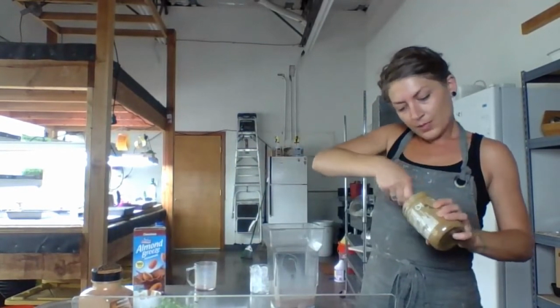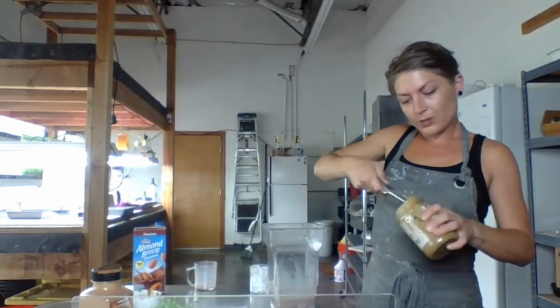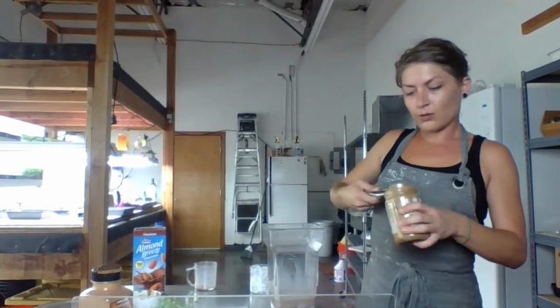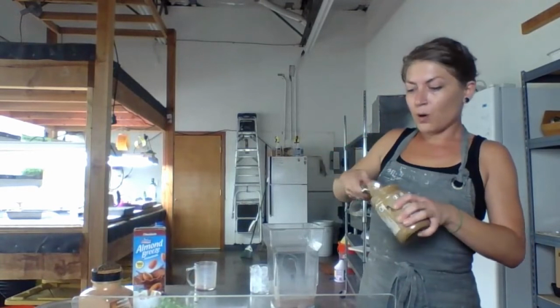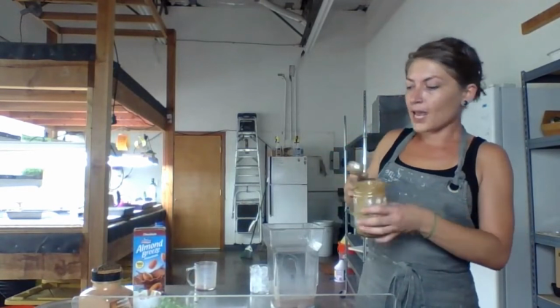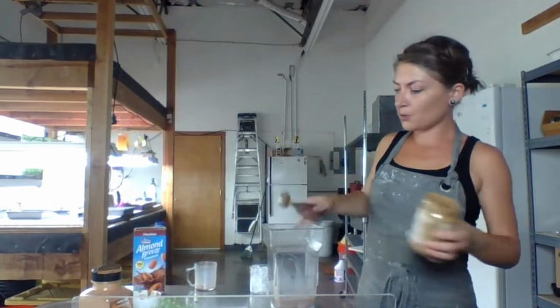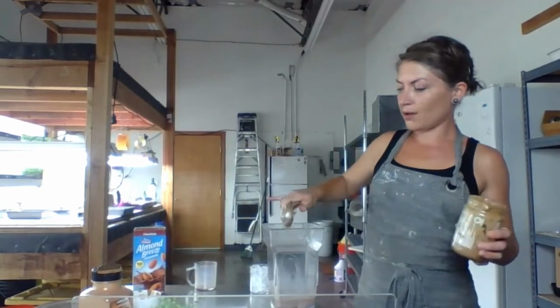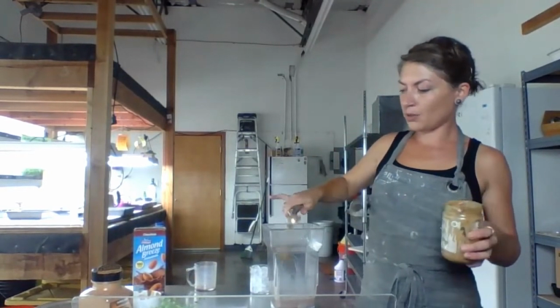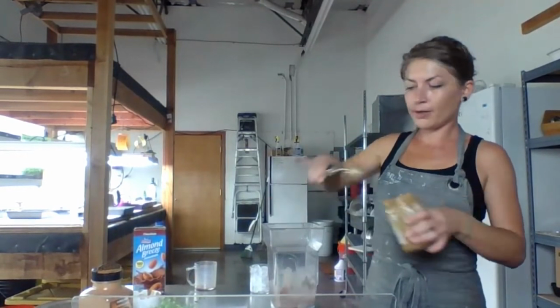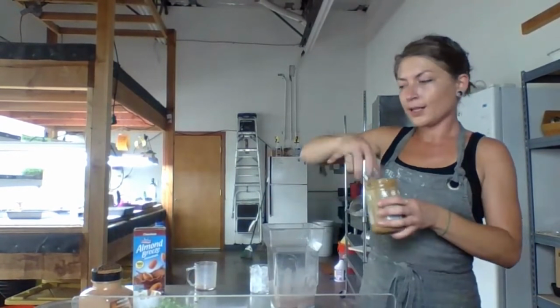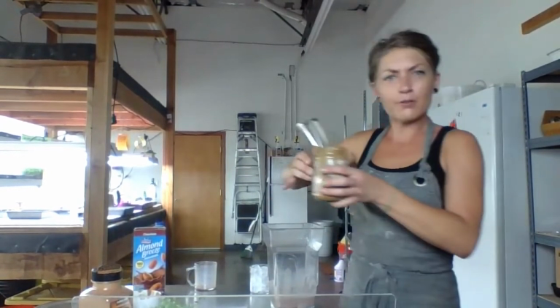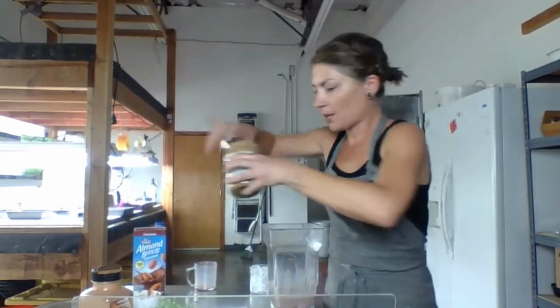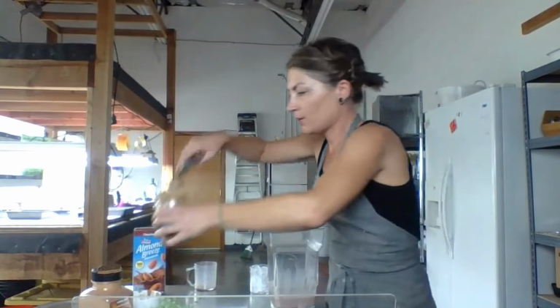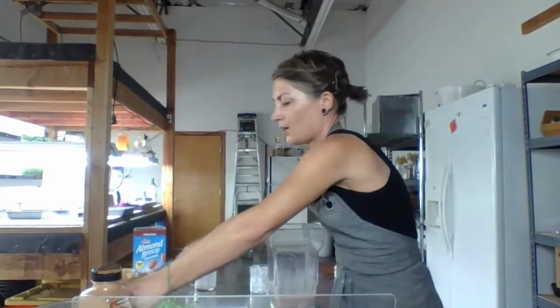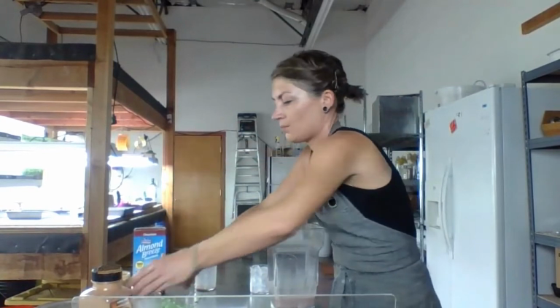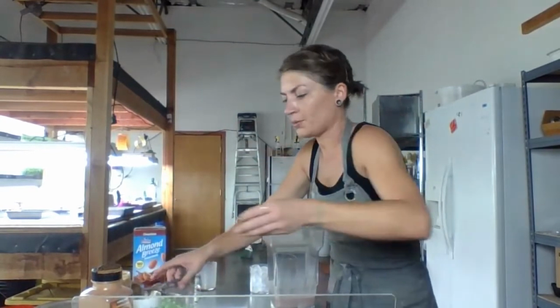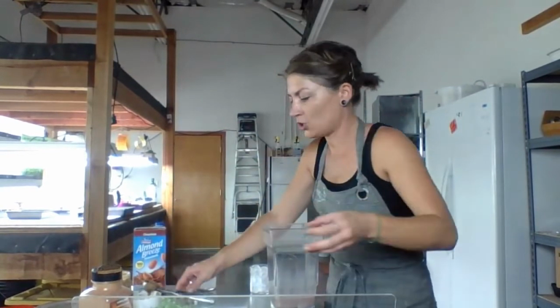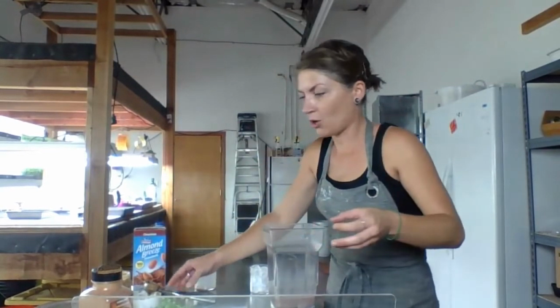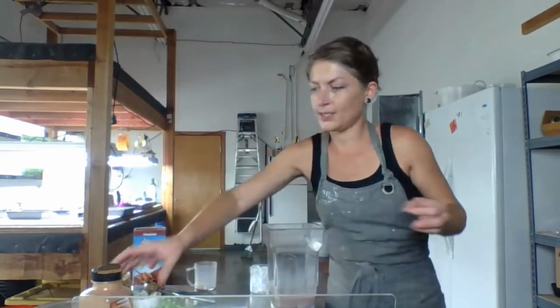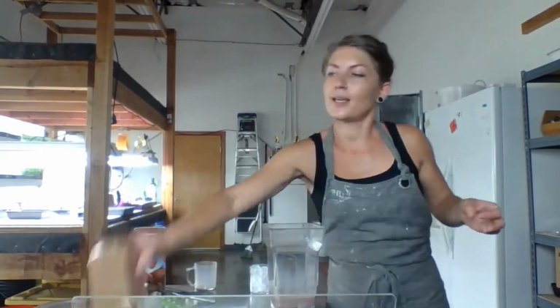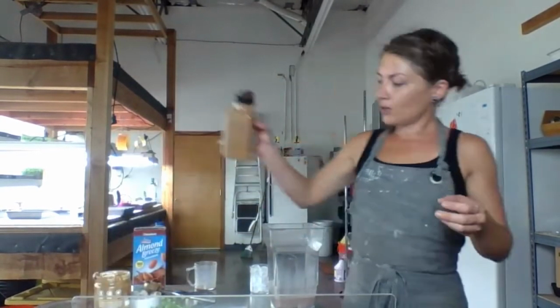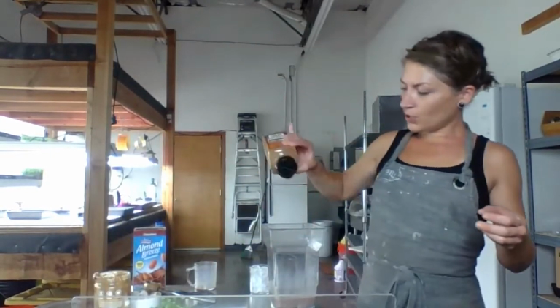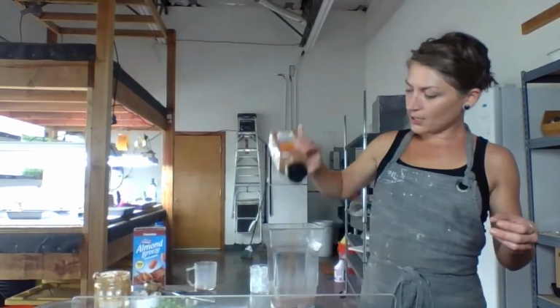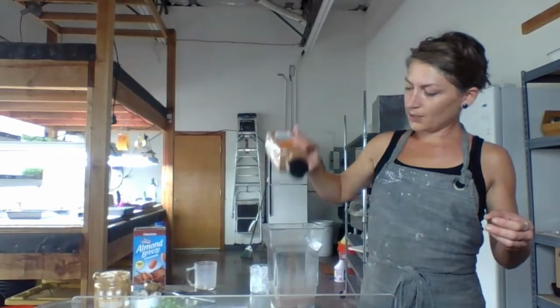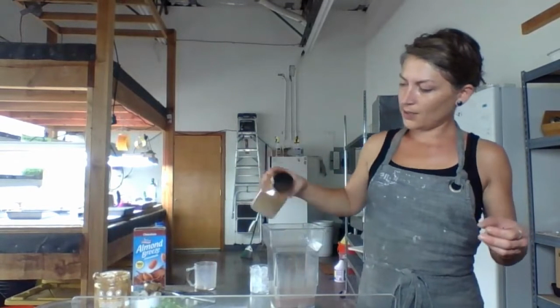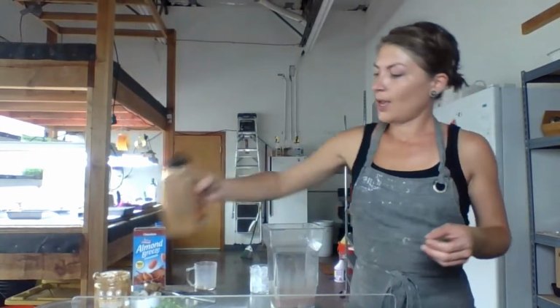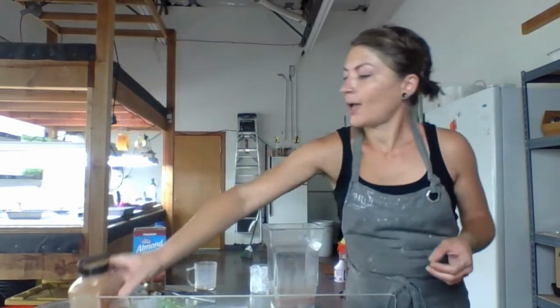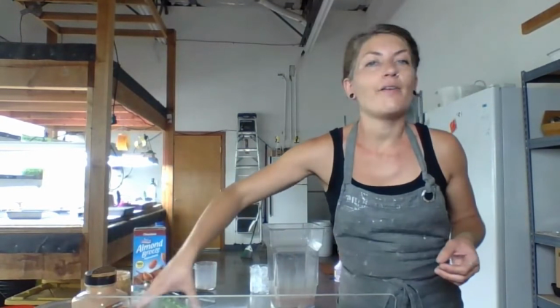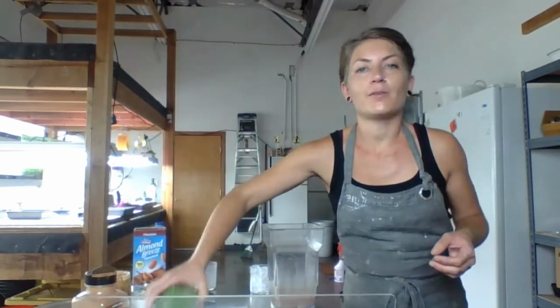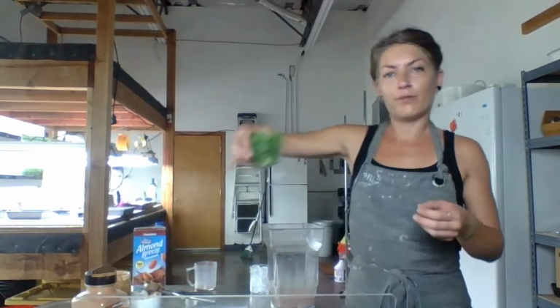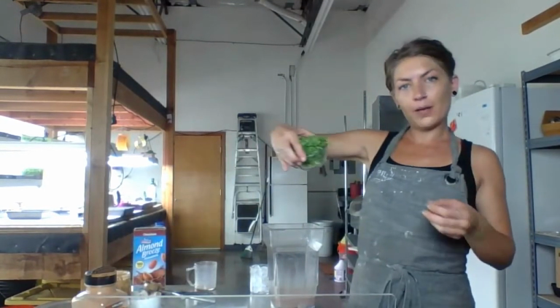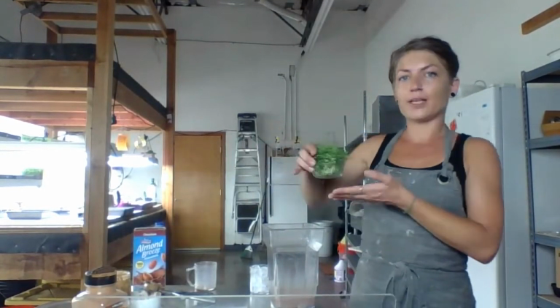Next, we're going to do one tablespoon of almond butter — fewer ingredients is better, preferably just almonds. You're going to do three shakes of cinnamon and half an ounce of kale microgreens.